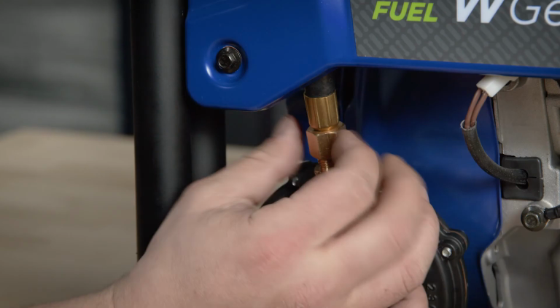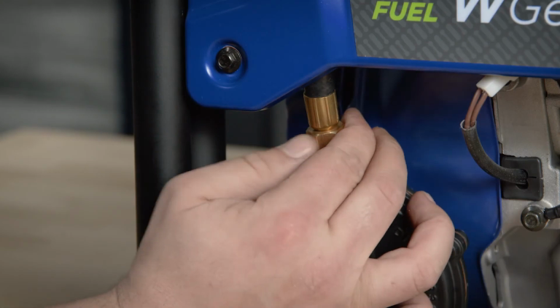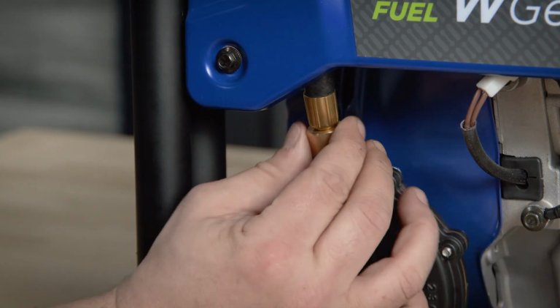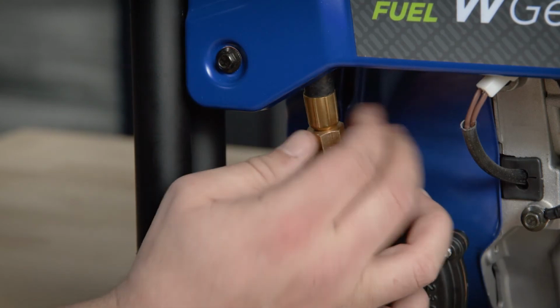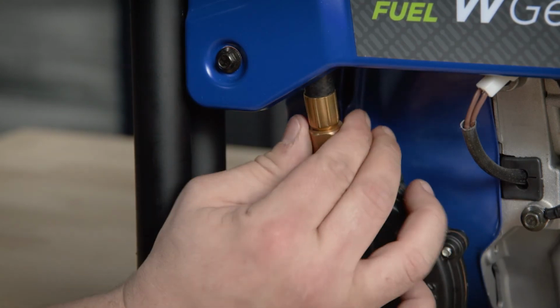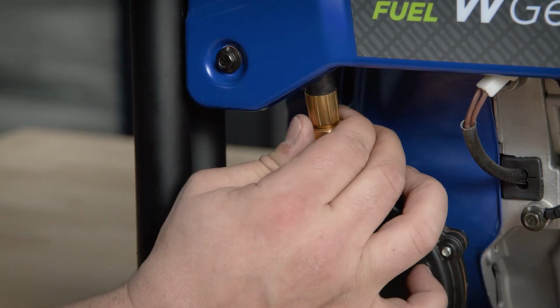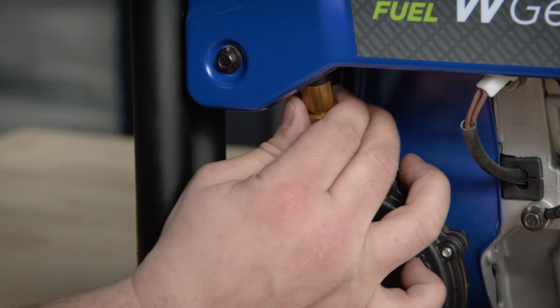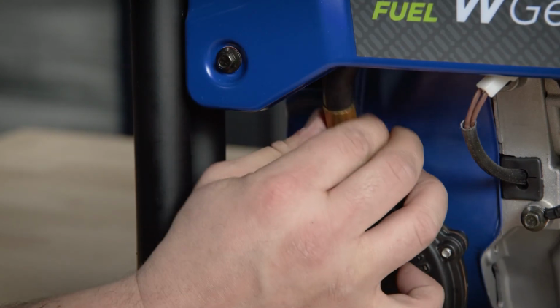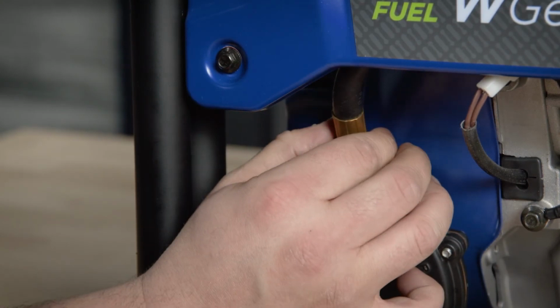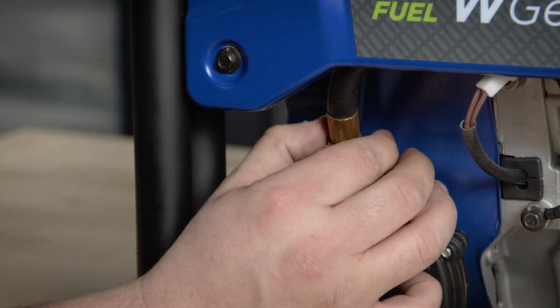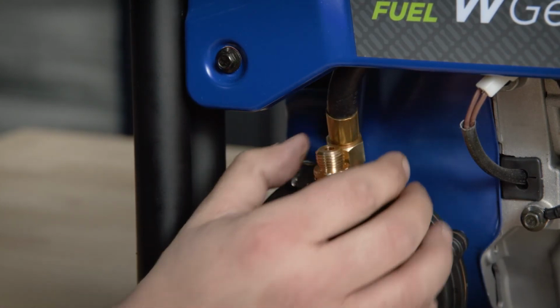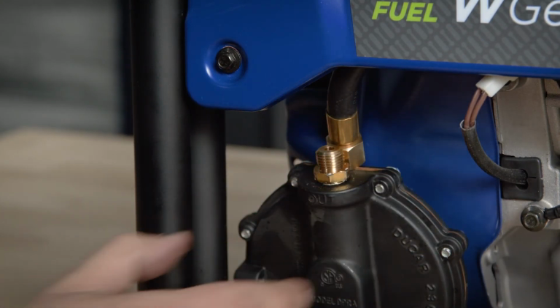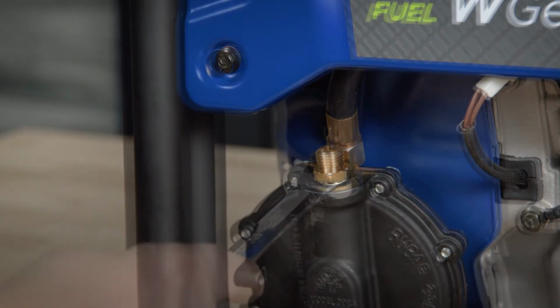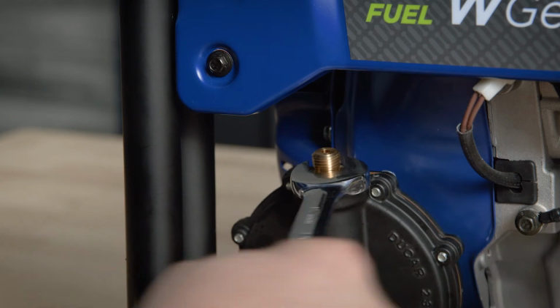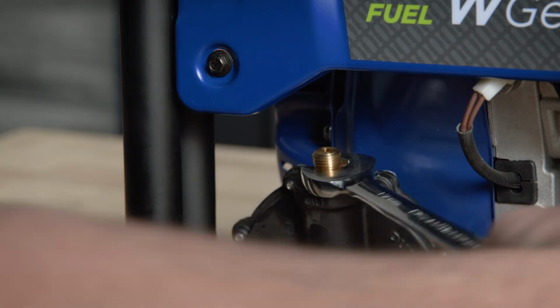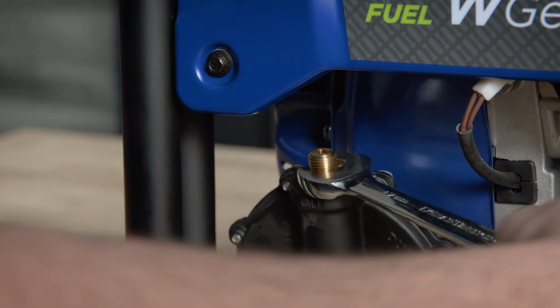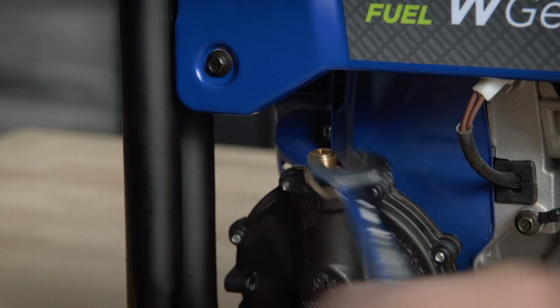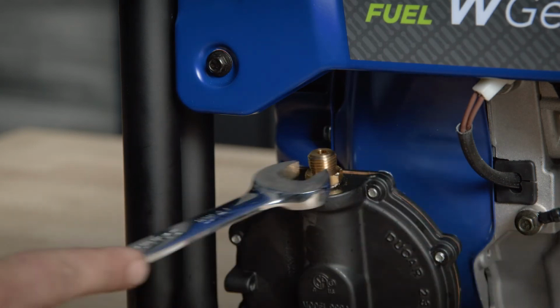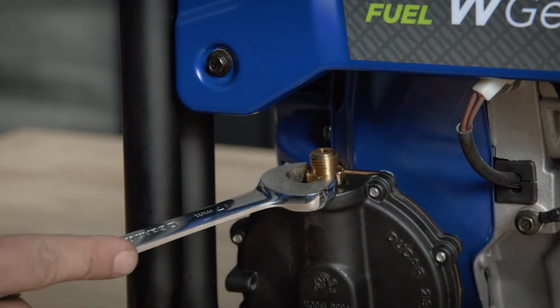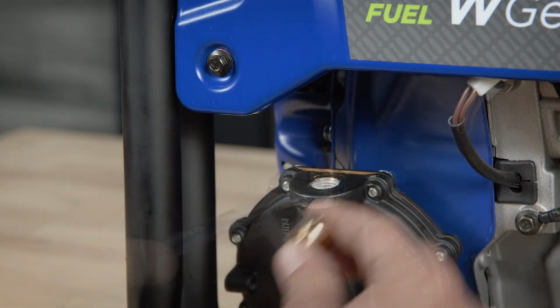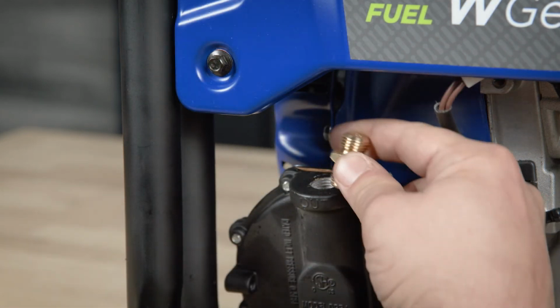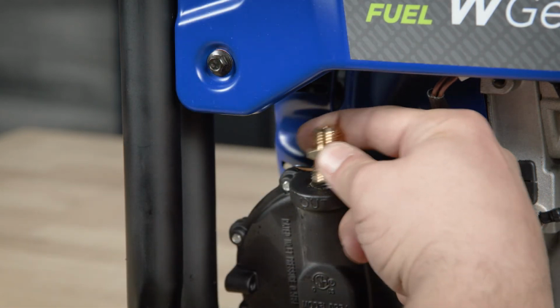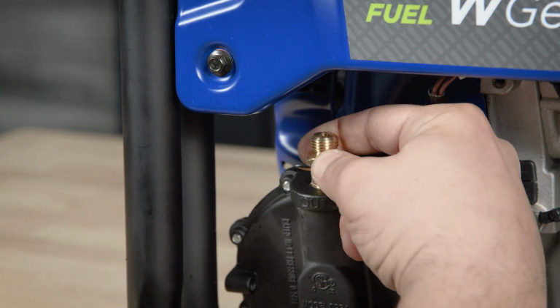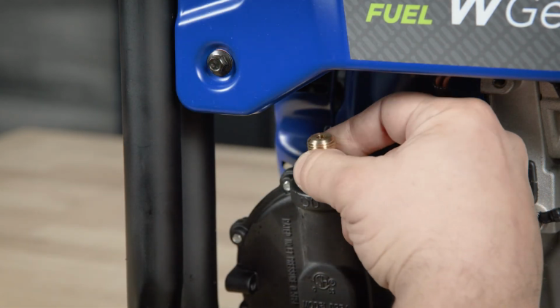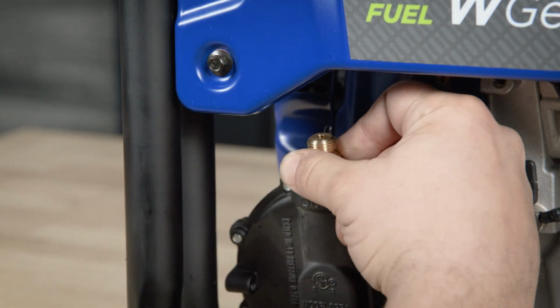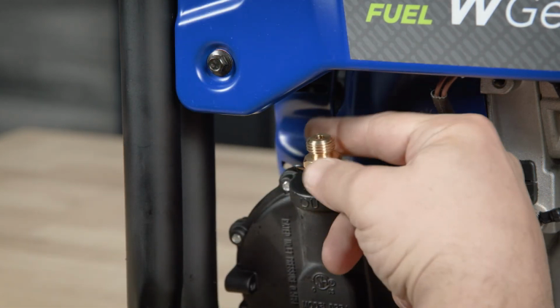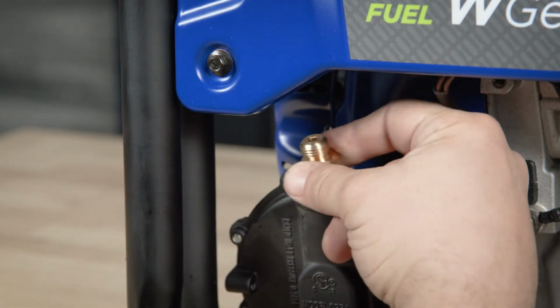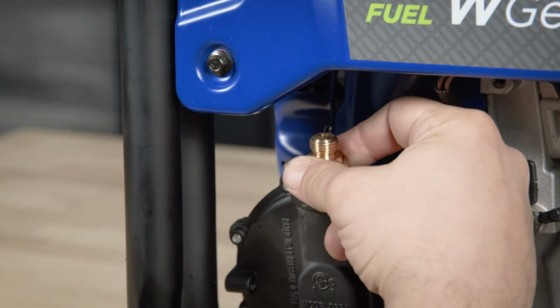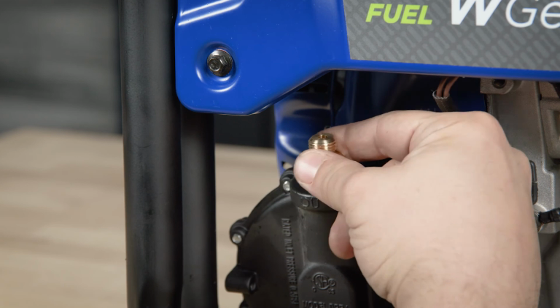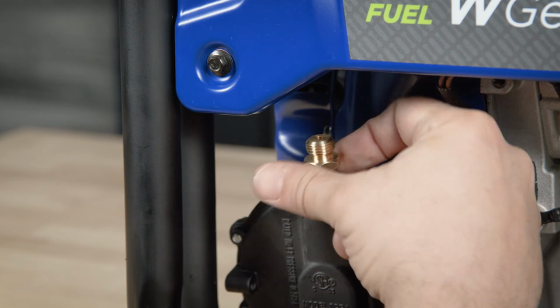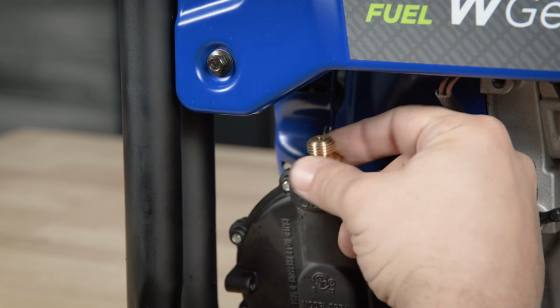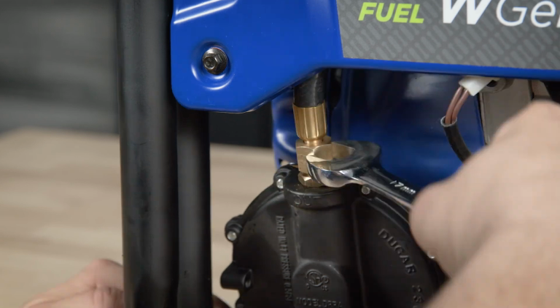If you own a dual fuel generator, remove the propane line from the top of the propane regulator. Remove the fuel jet from the top of the regulator and replace it with an appropriate regulator jet for the altitude.